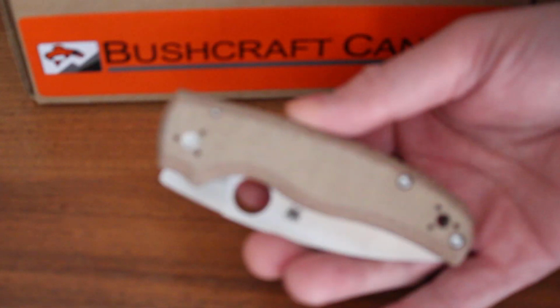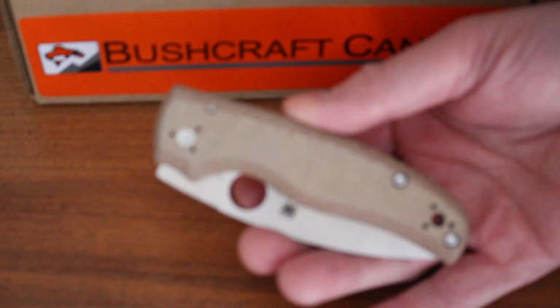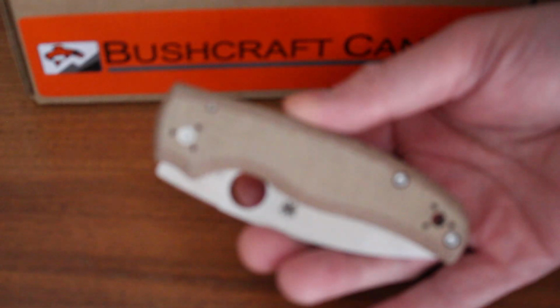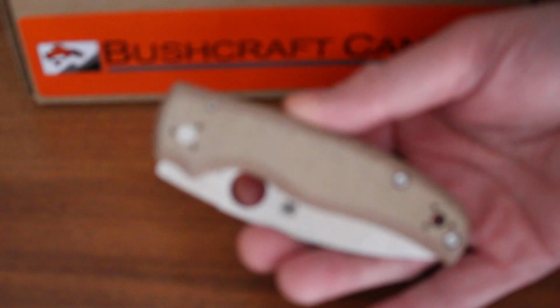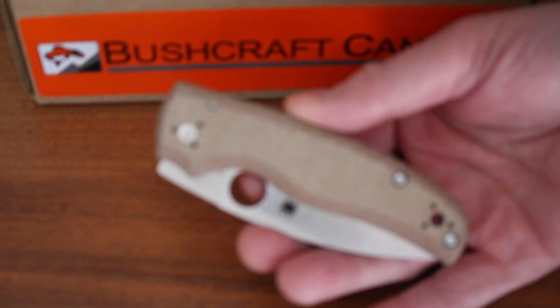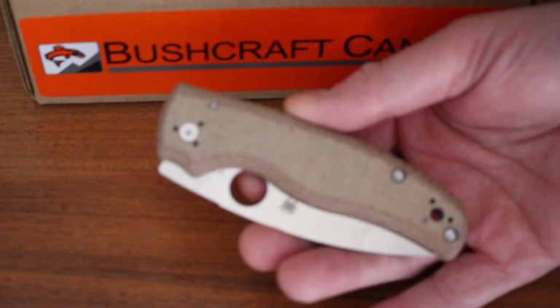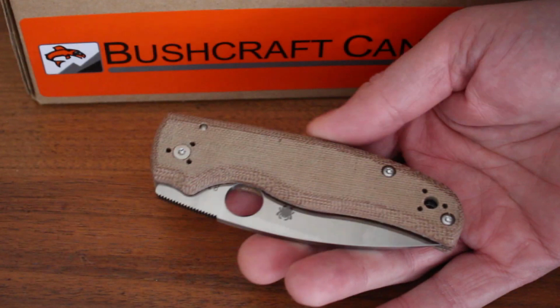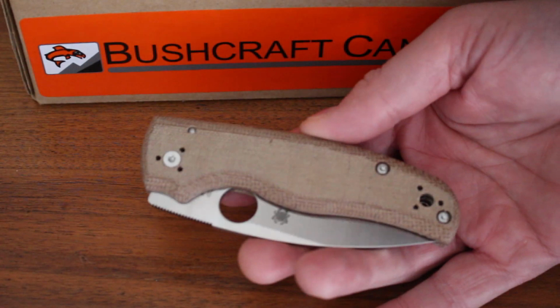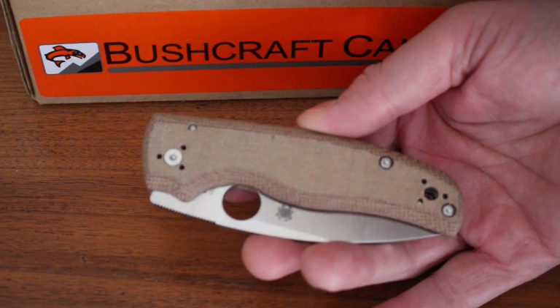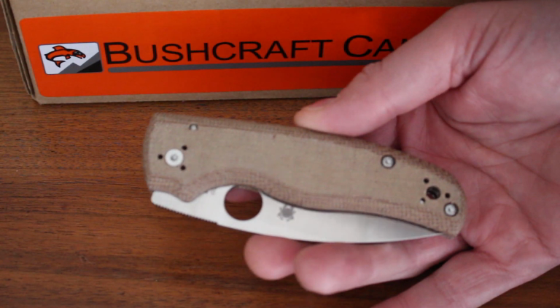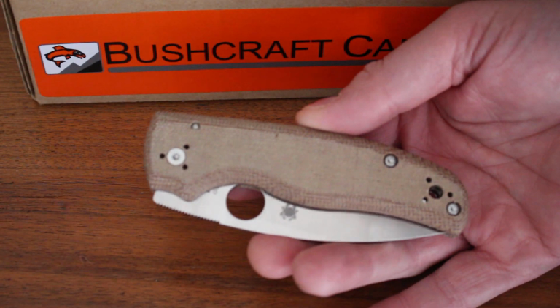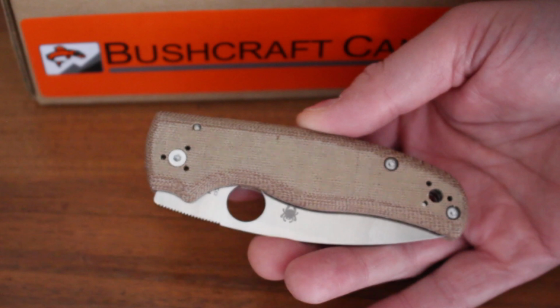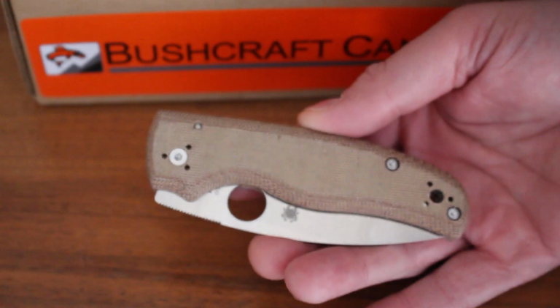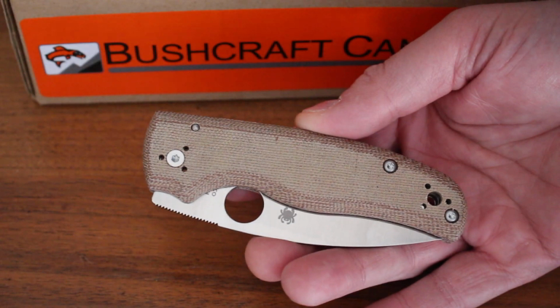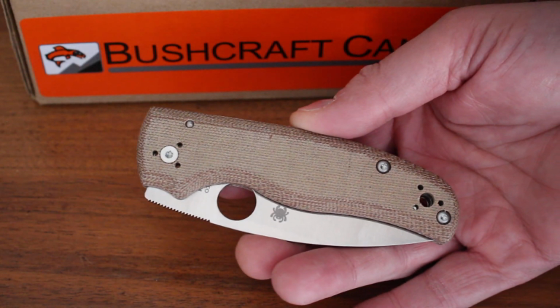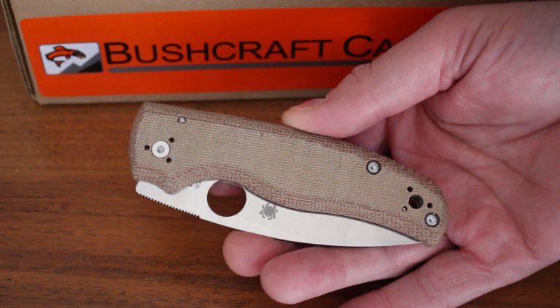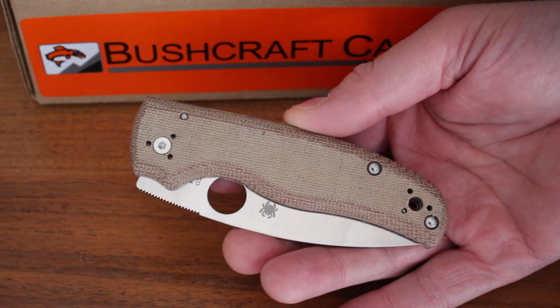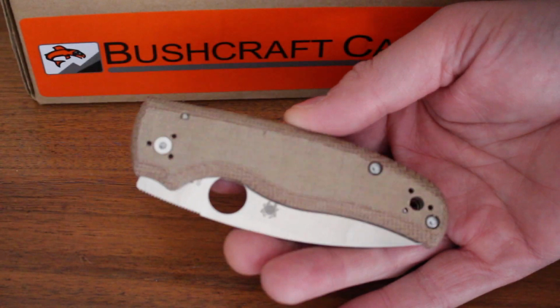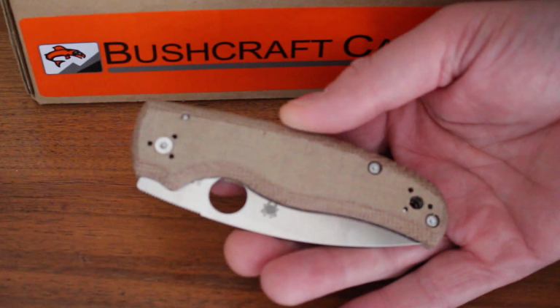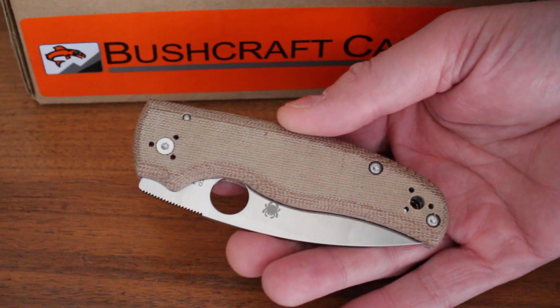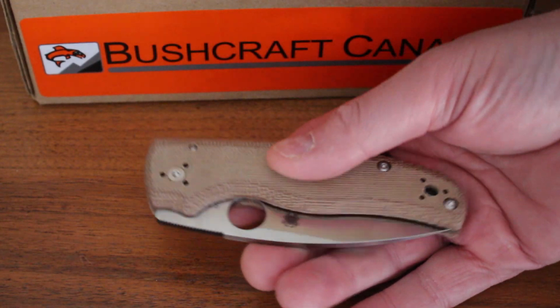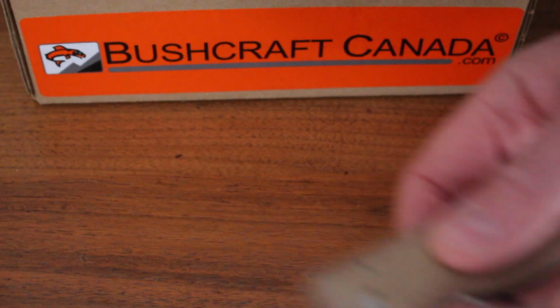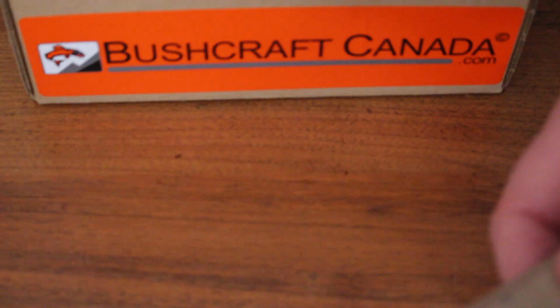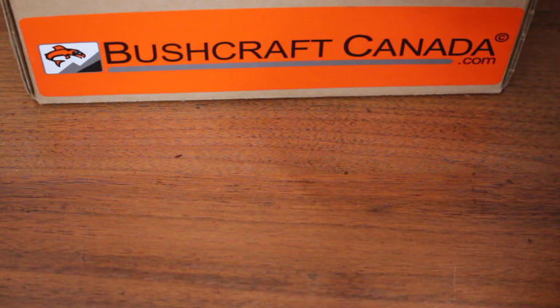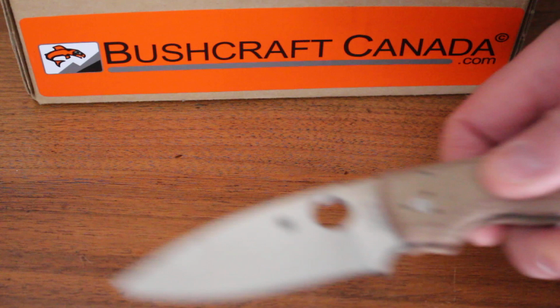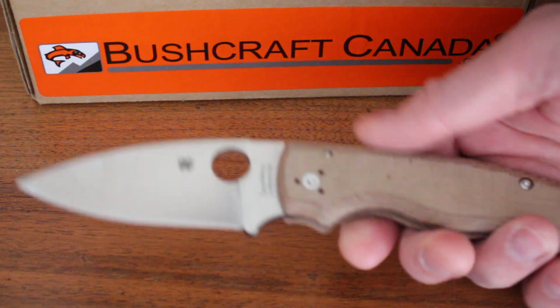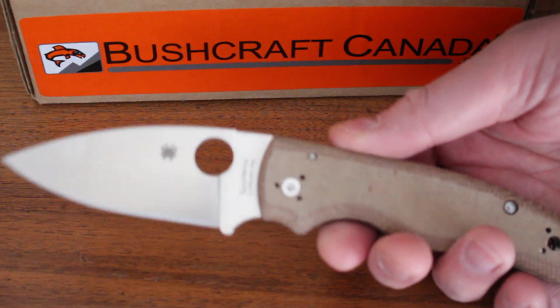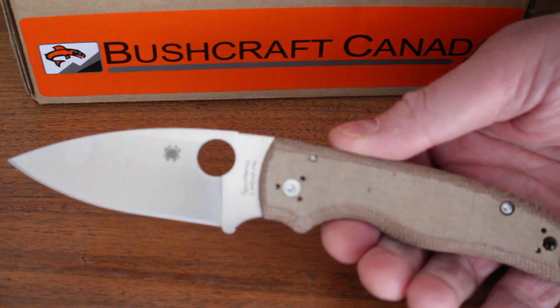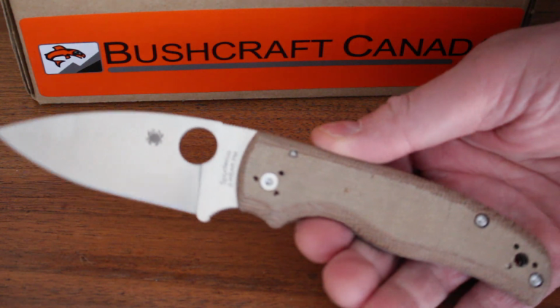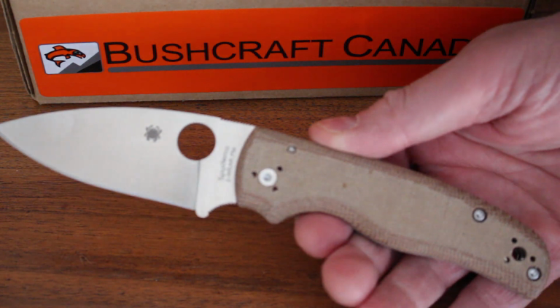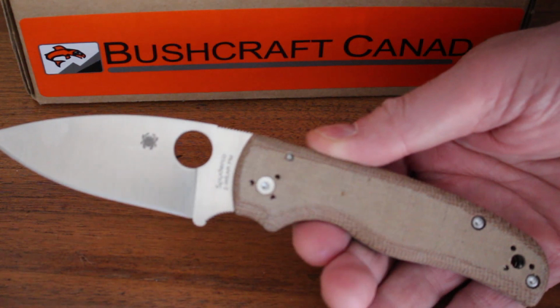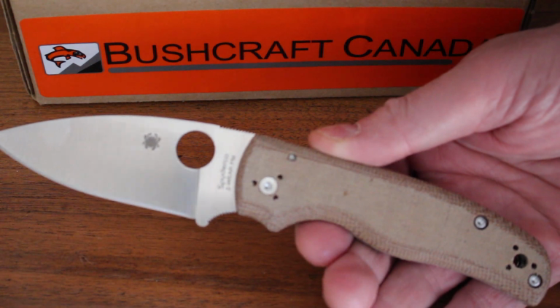It's quite a larger knife actually — if you can see that in my hand there, it's 4.7 inches closed and a fairly big blade too, 3.6 inch. So it's a larger folder in fact.